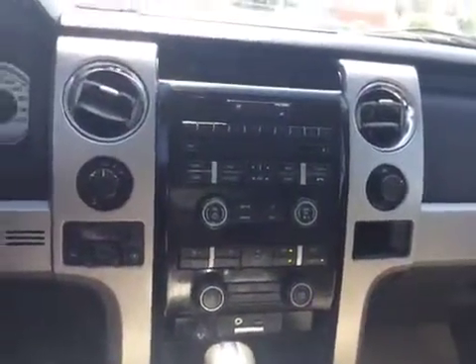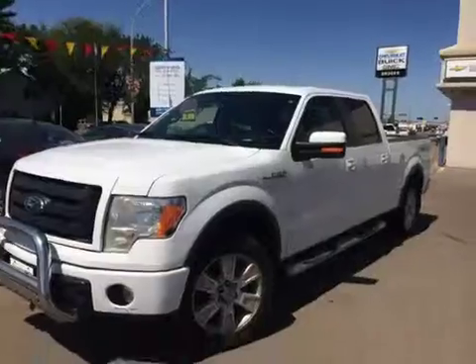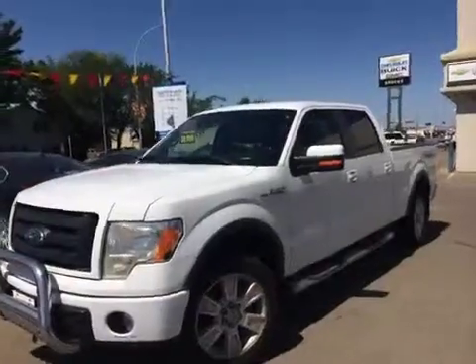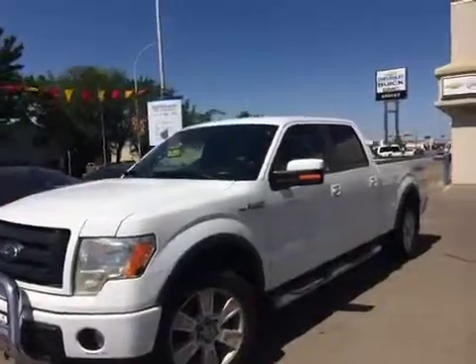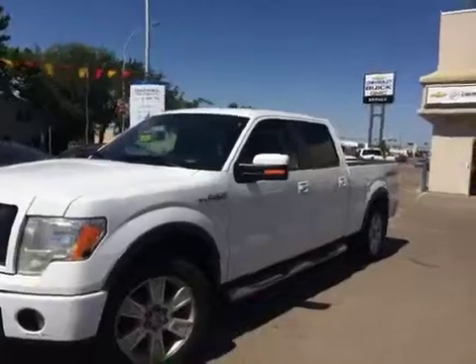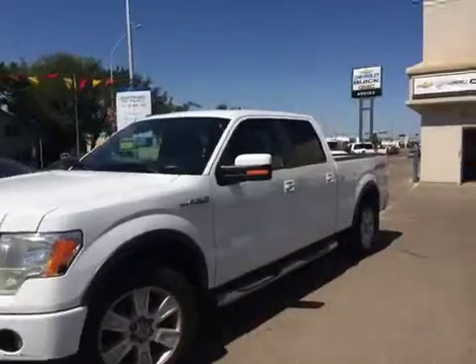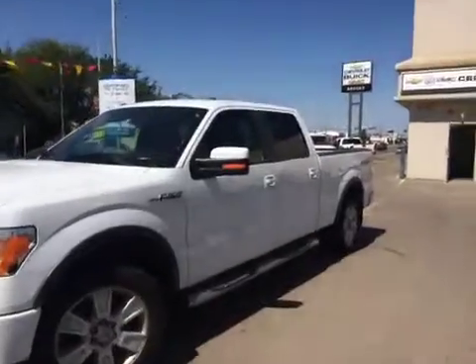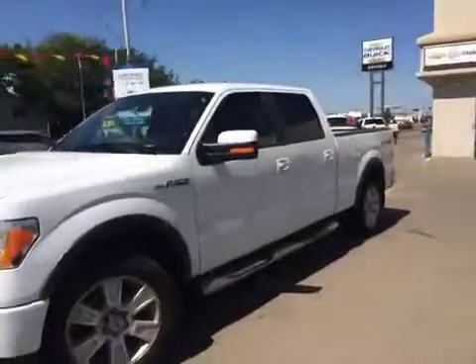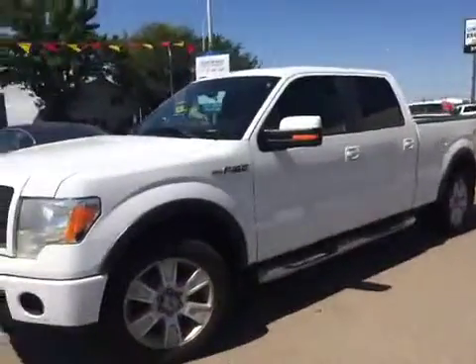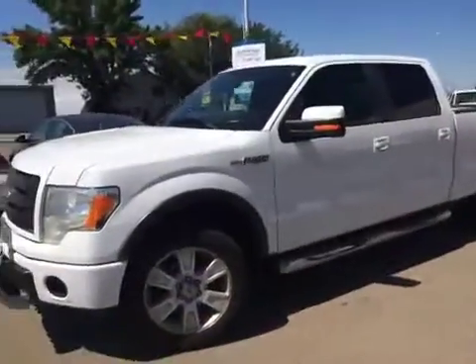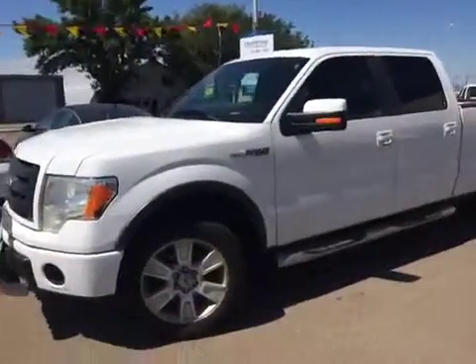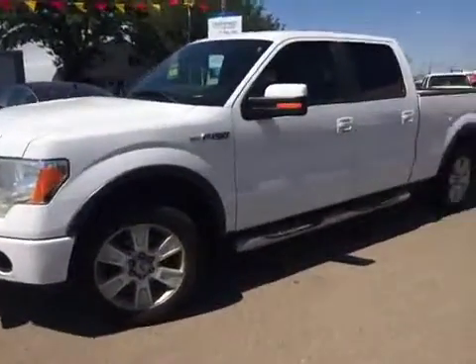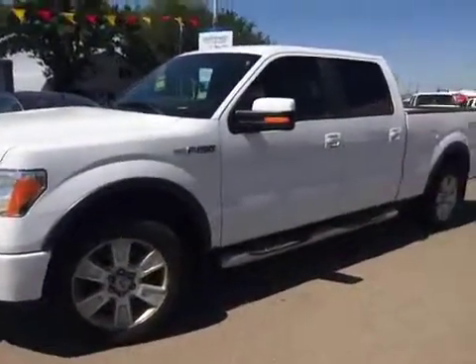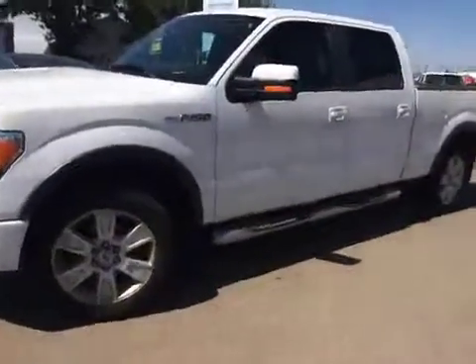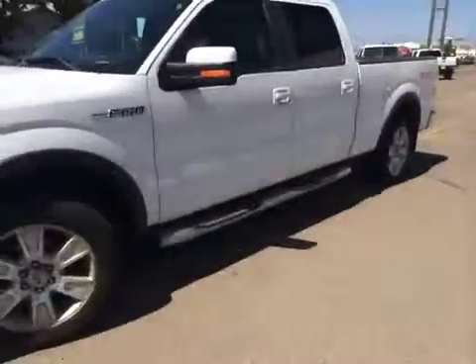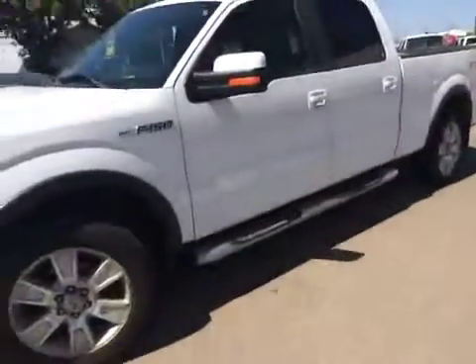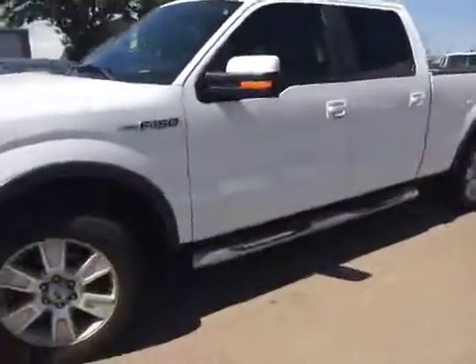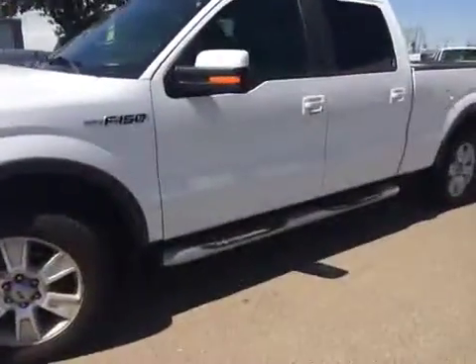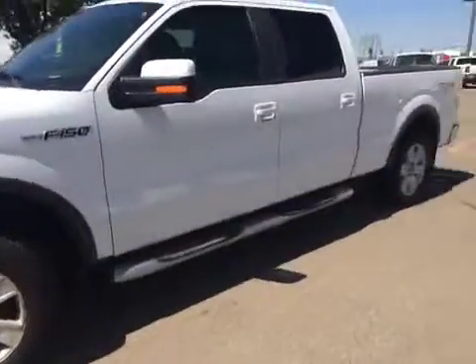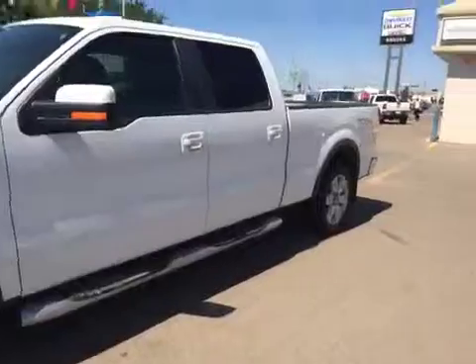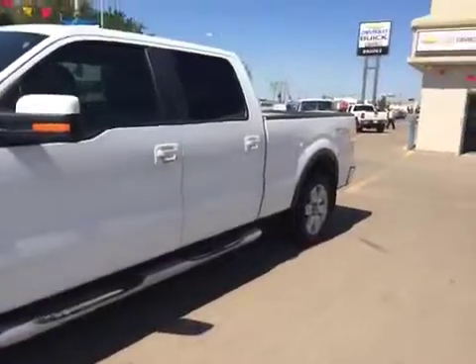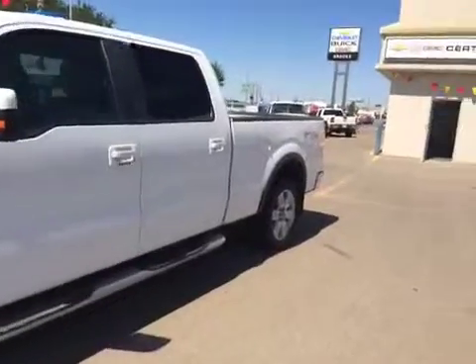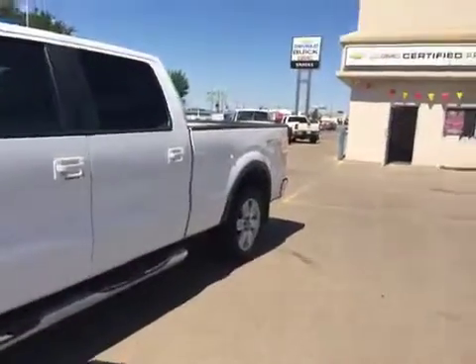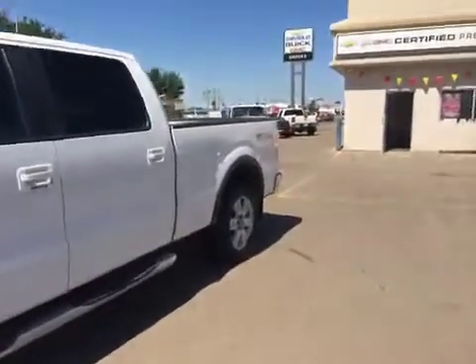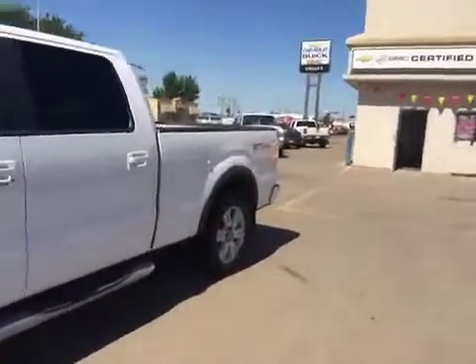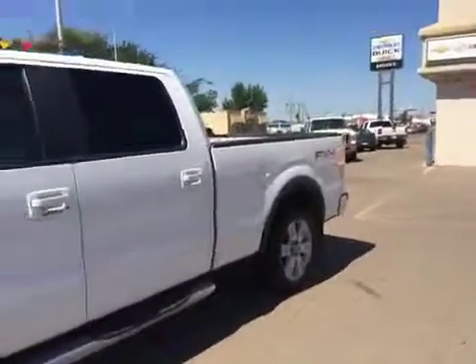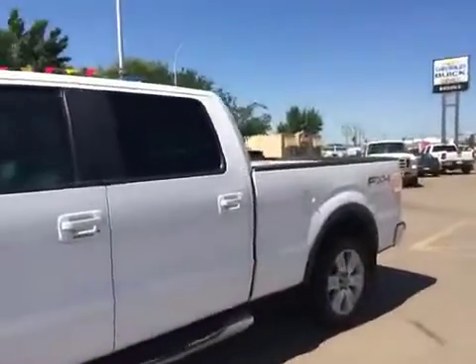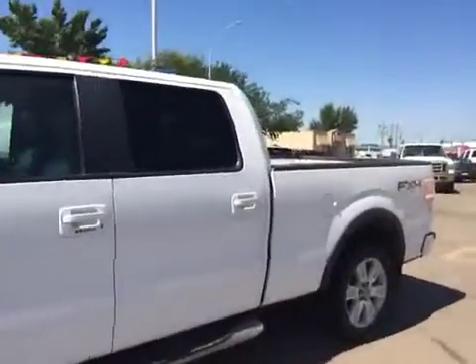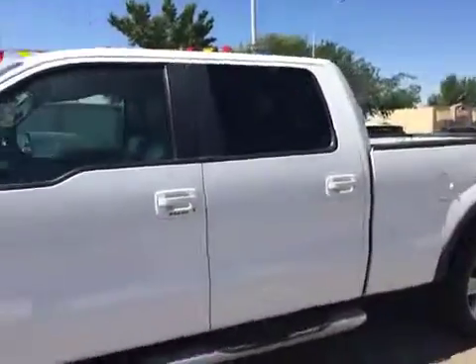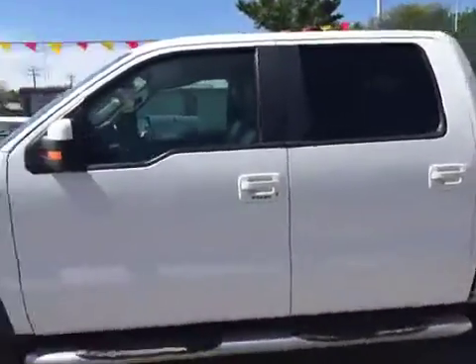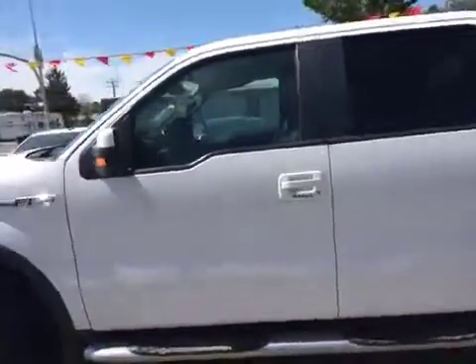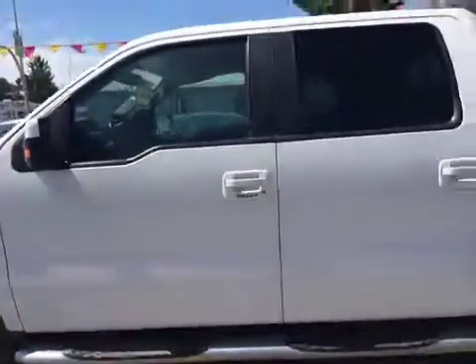Here we have a view of the driver's side of this F-150. We've got 20 inch wheels, mud flaps, step bars, and the keyless entry pad.